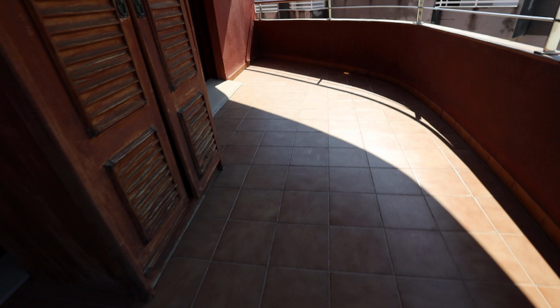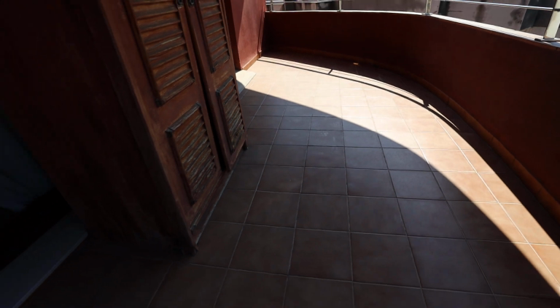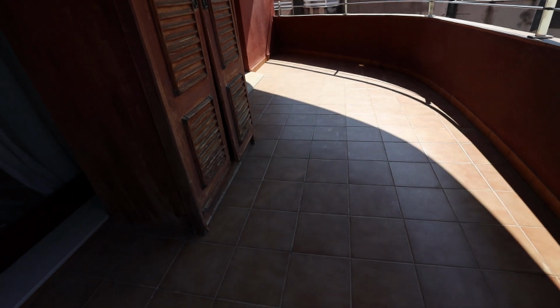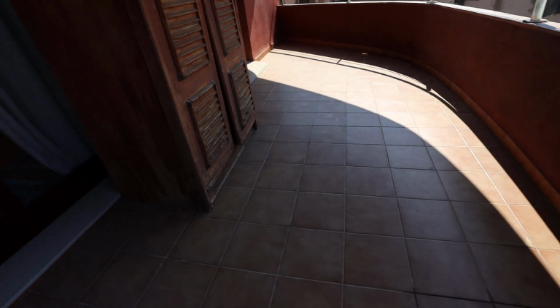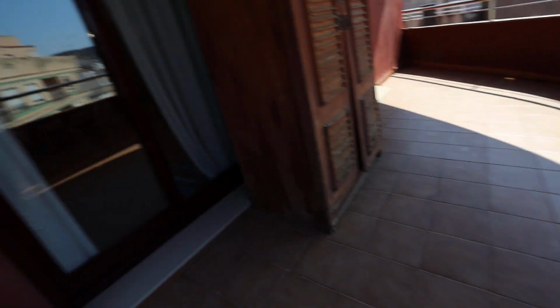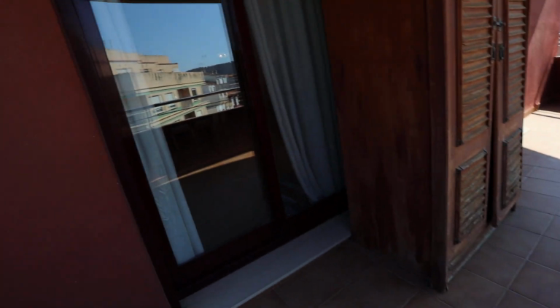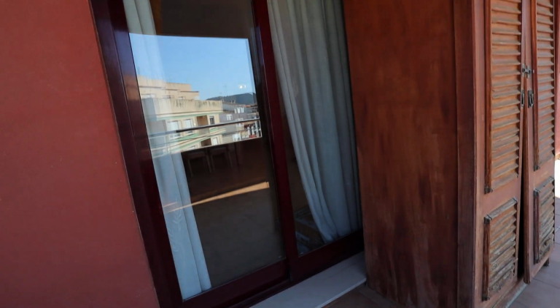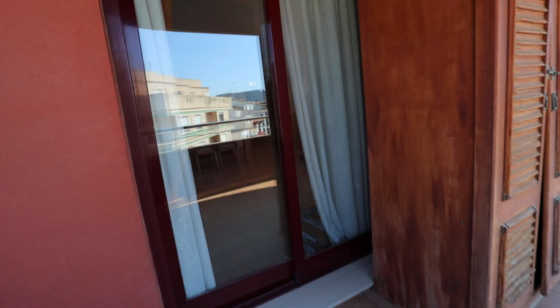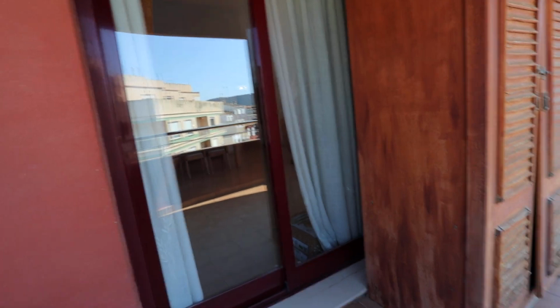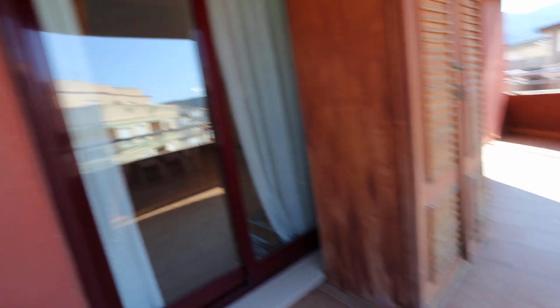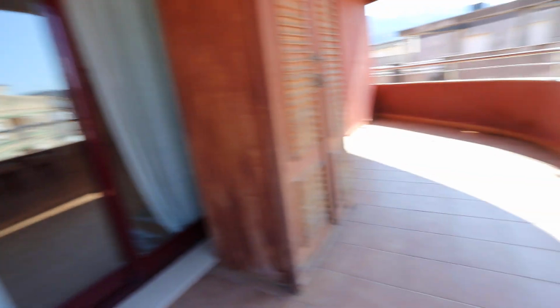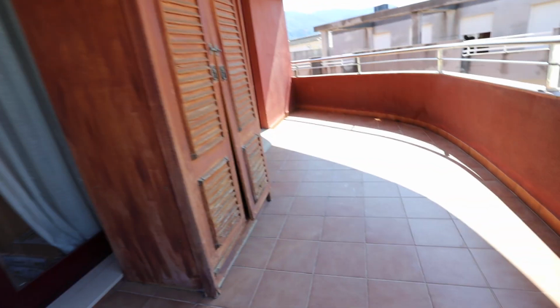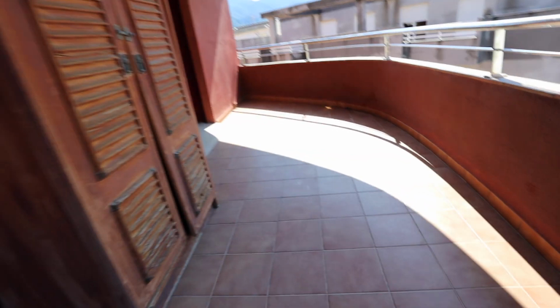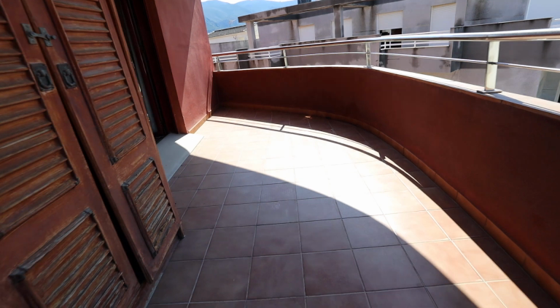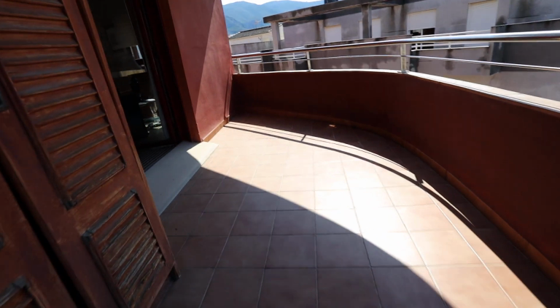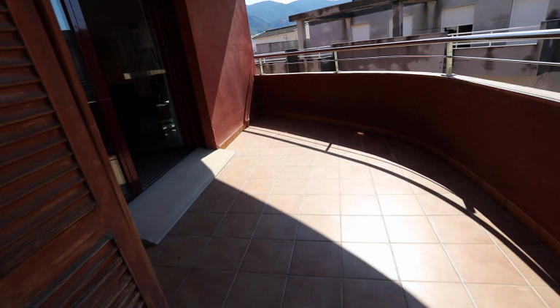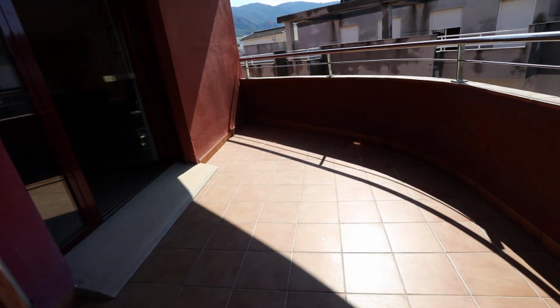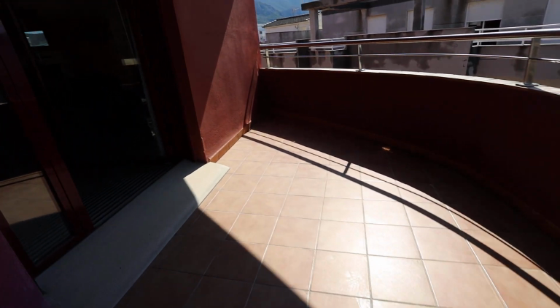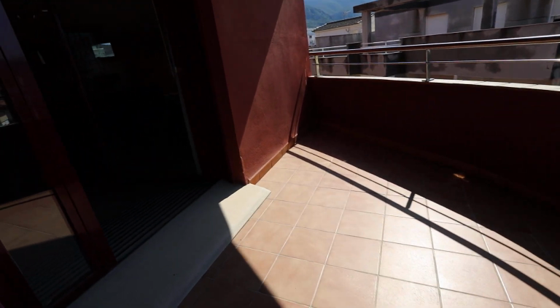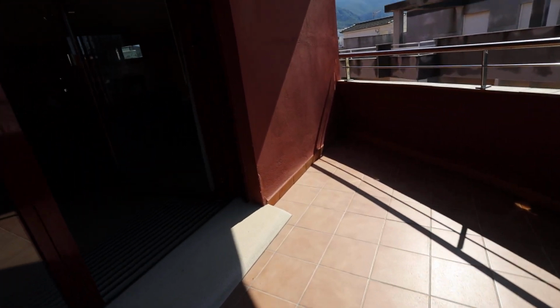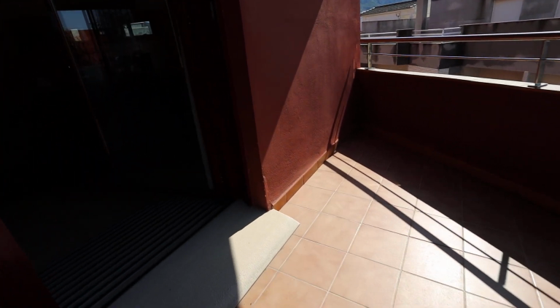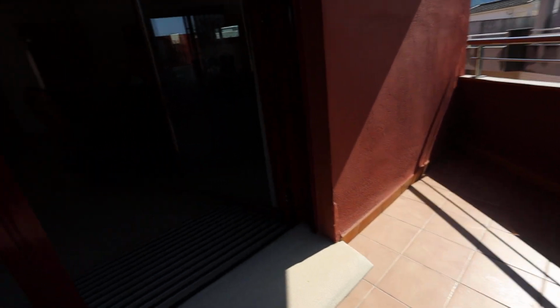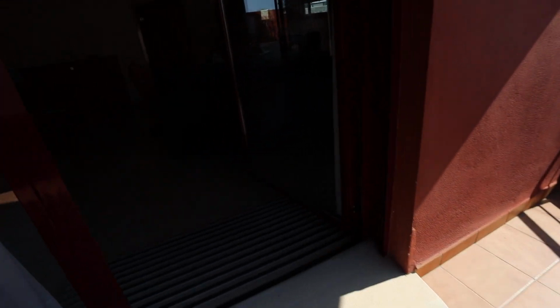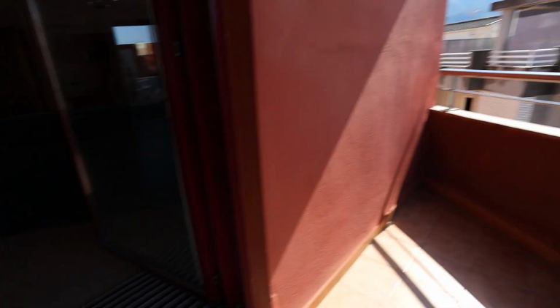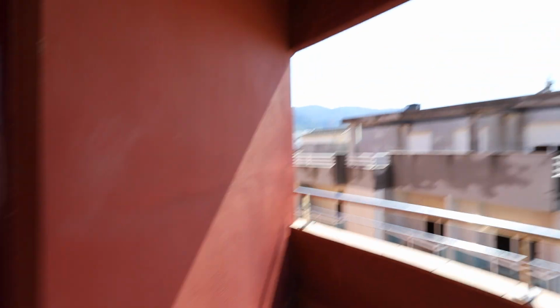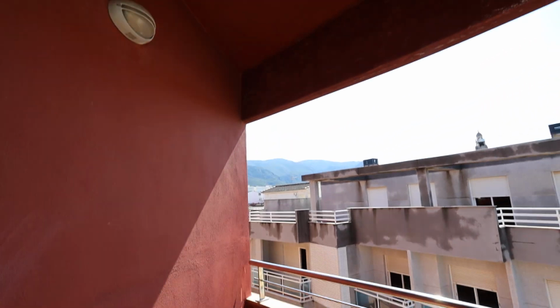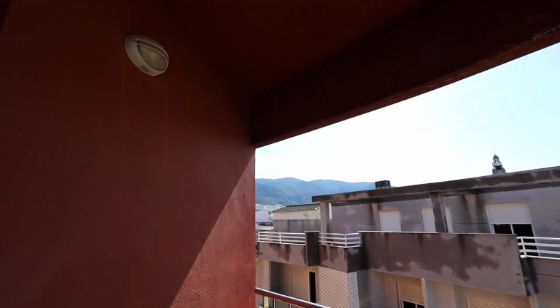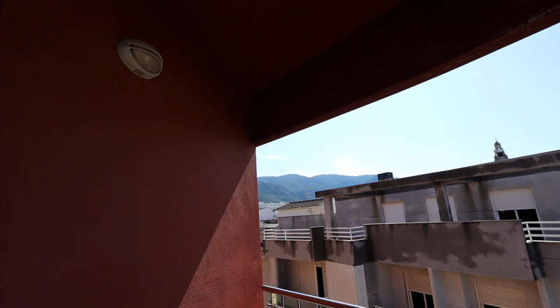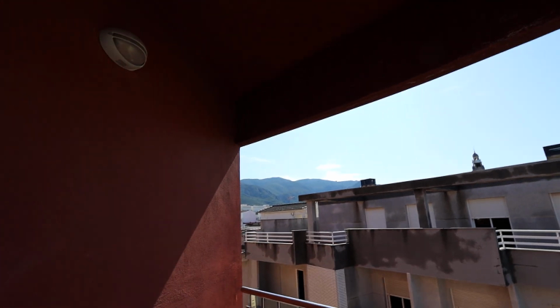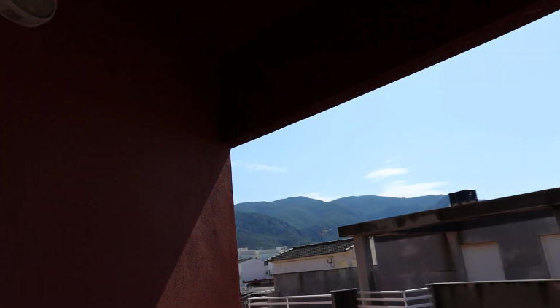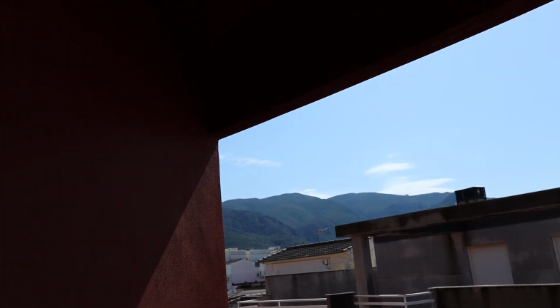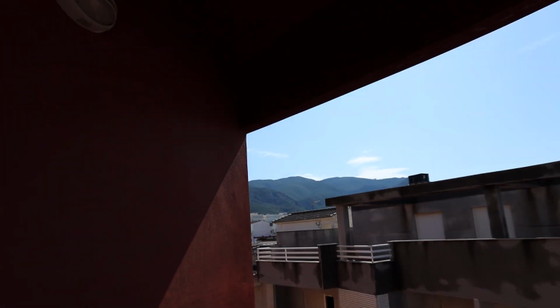Lovely, lovely terrace. You've got a patio door there as well to the sitting room, and we've got views over there towards the mountains.